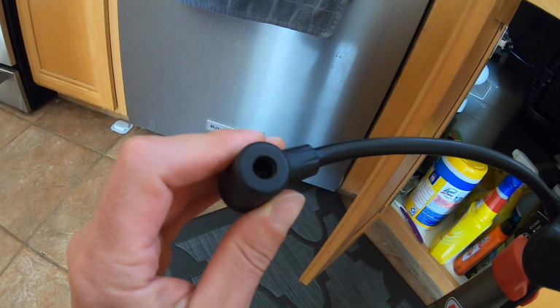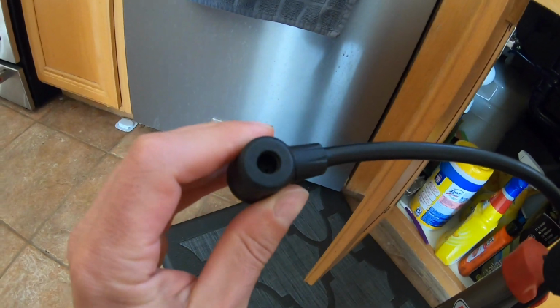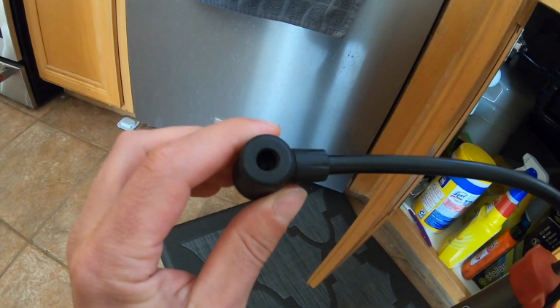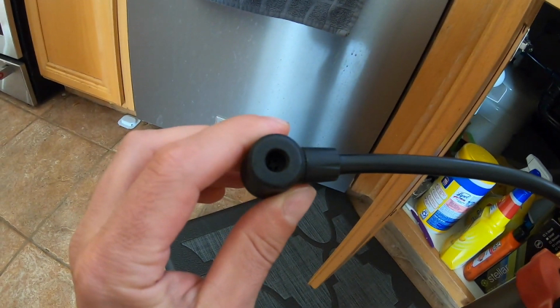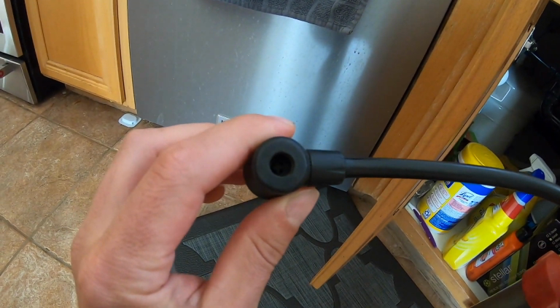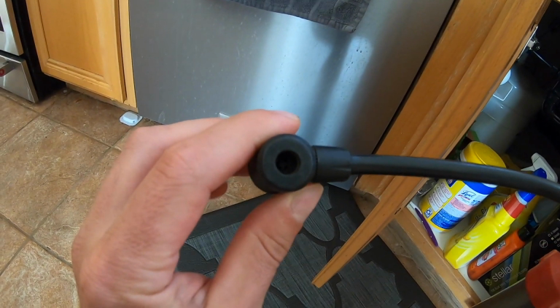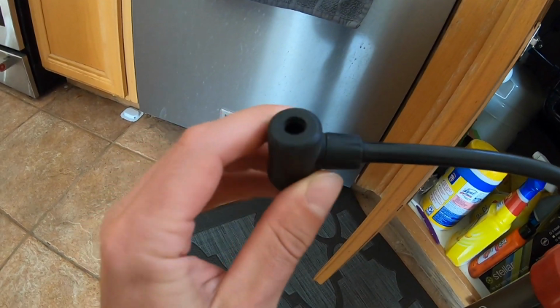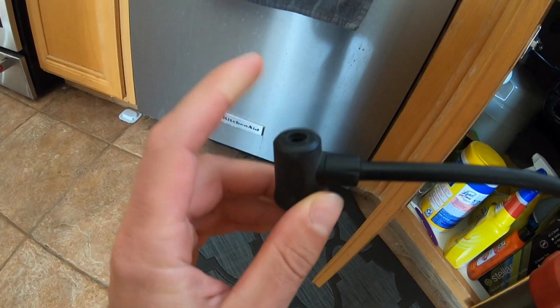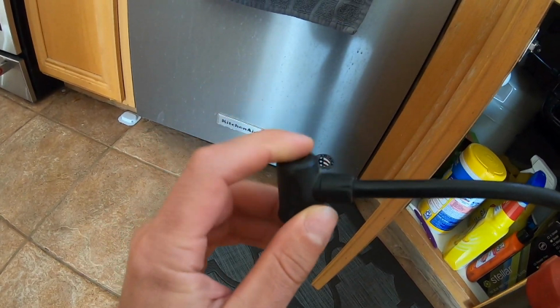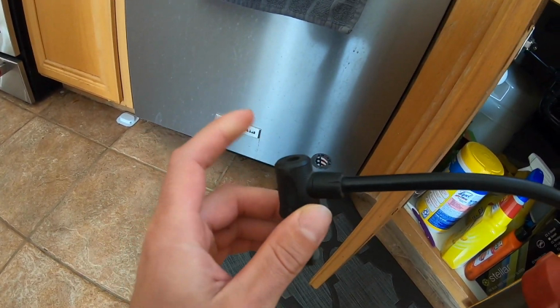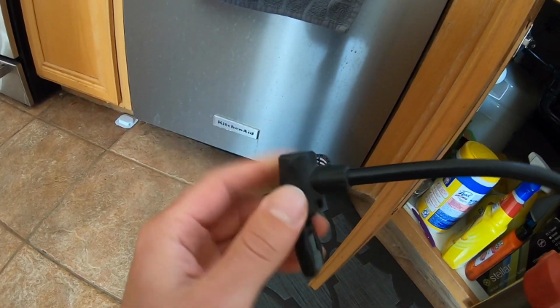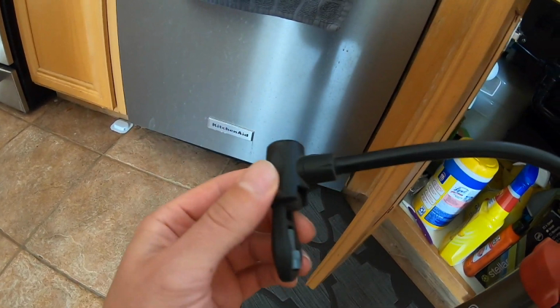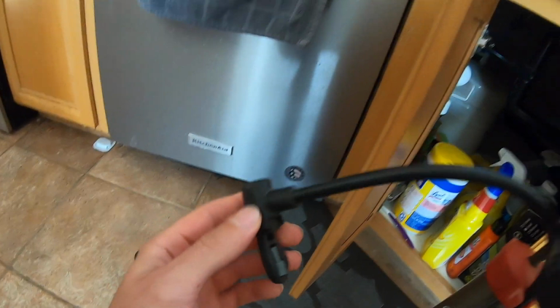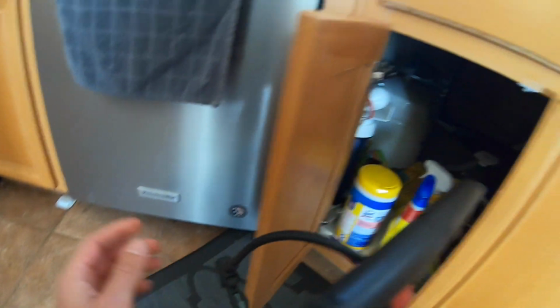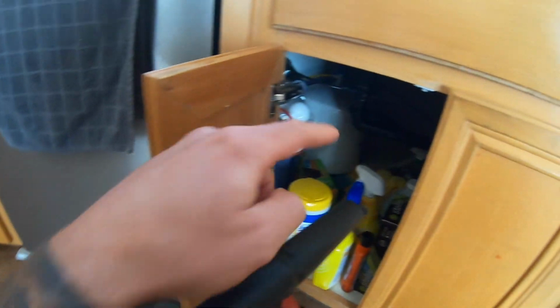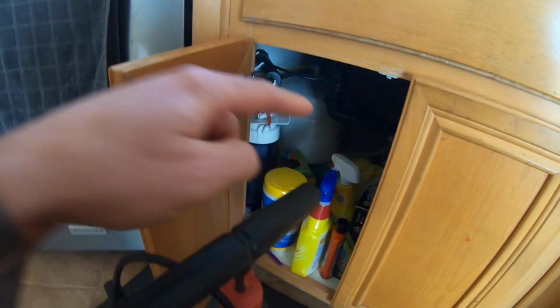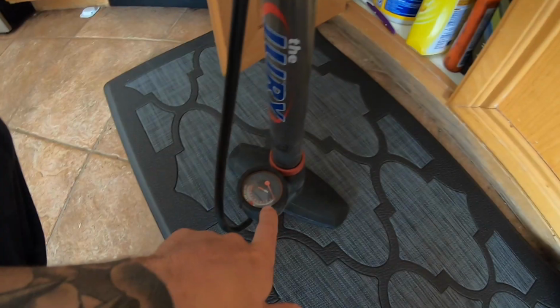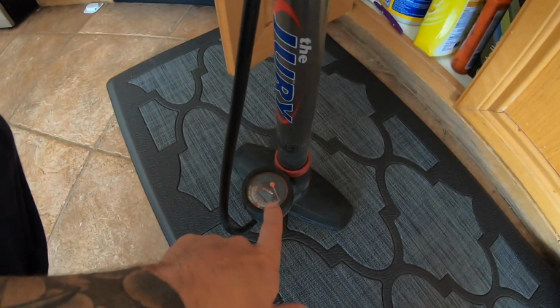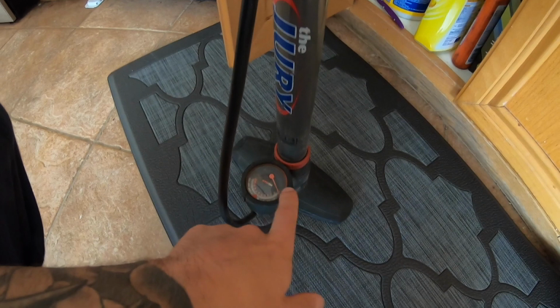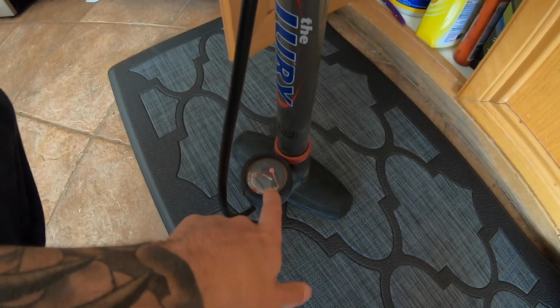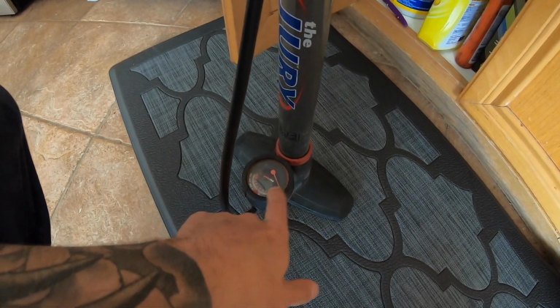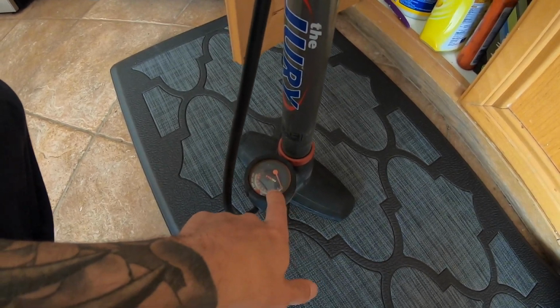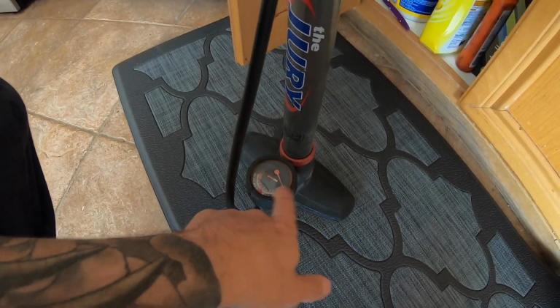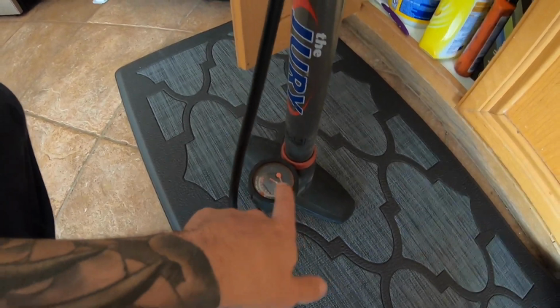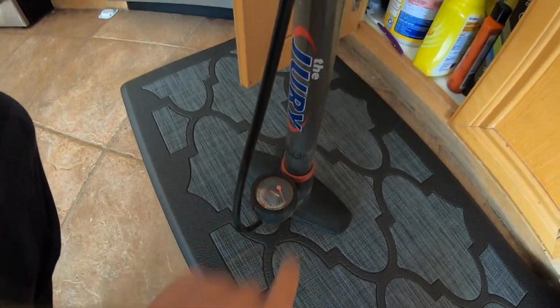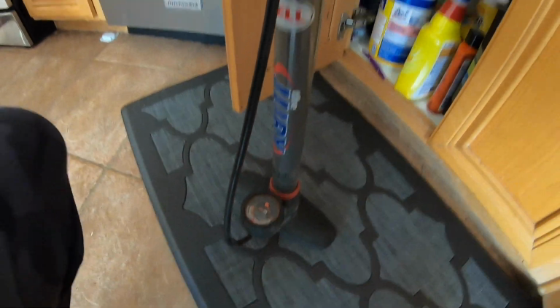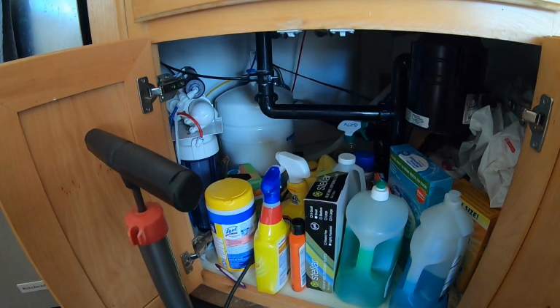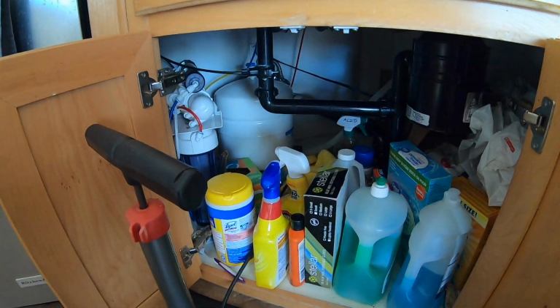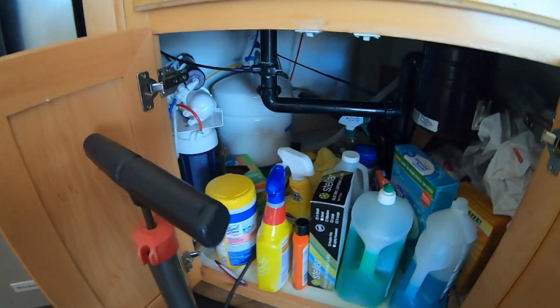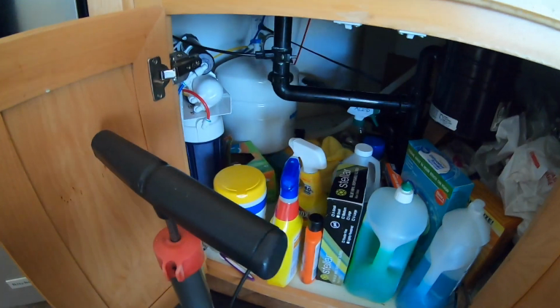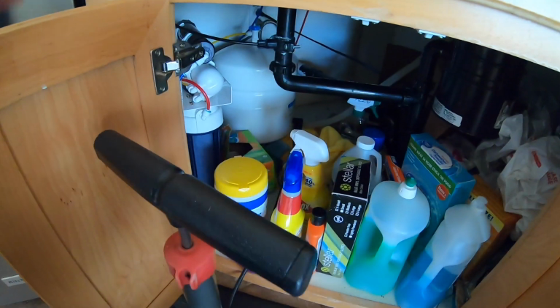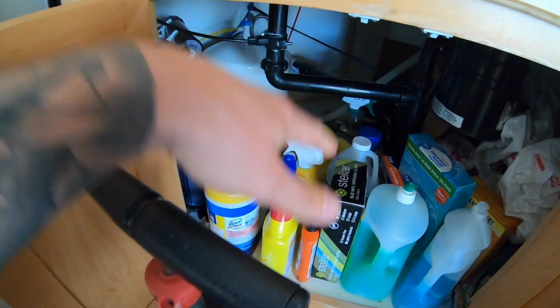So I'm going to get in there and attach it. Like I said, it's just the same as a car or bicycle — a Schrader valve on there. We're going to attach it, I'll check what PSI we have here, and then we can pump it up.